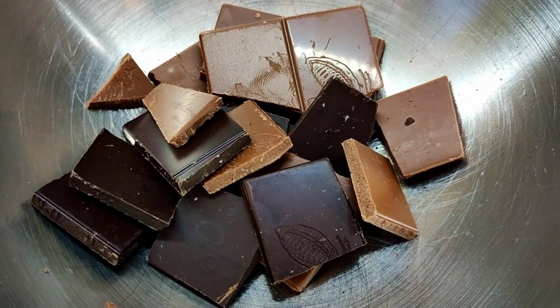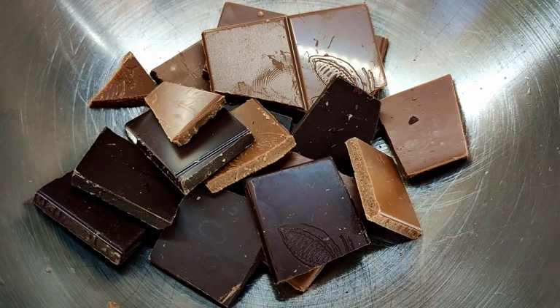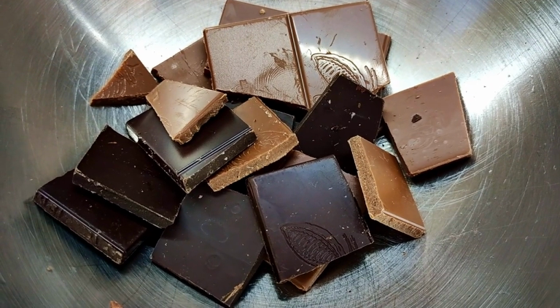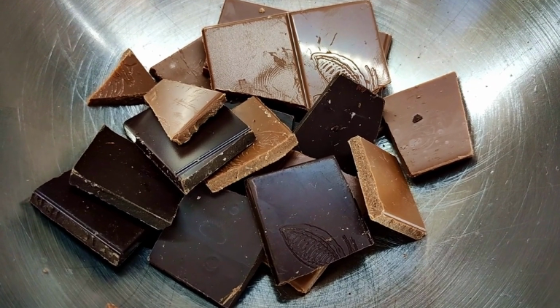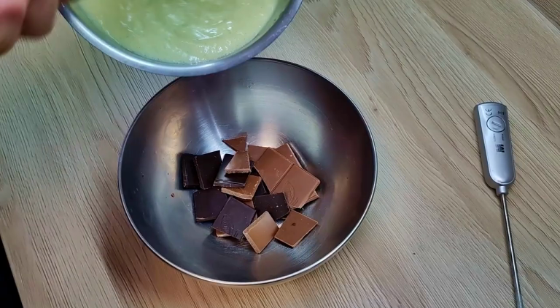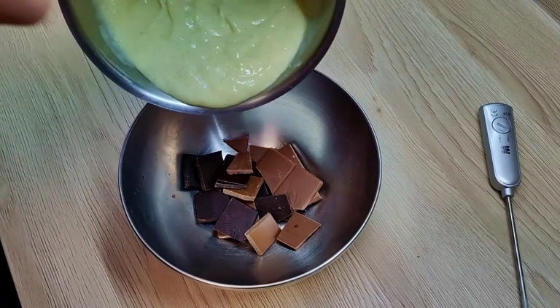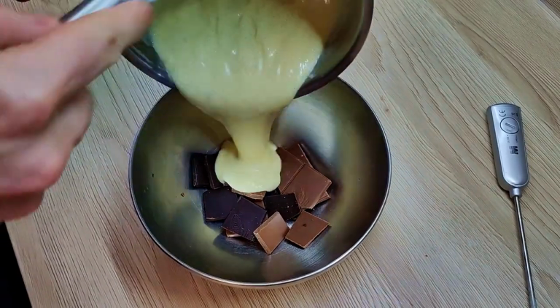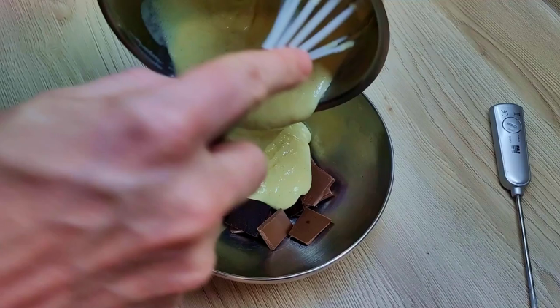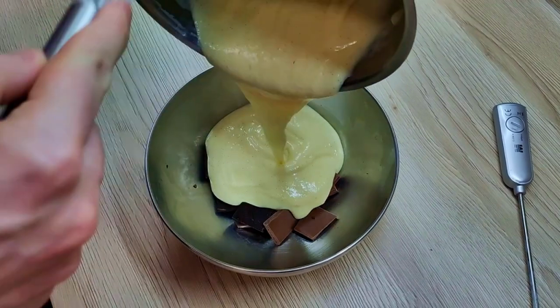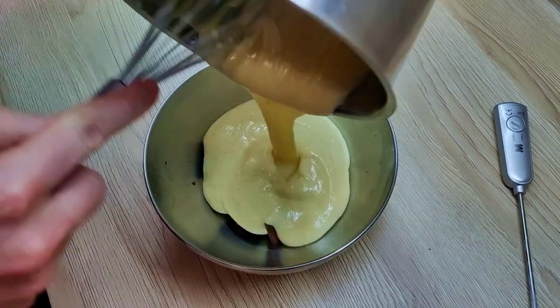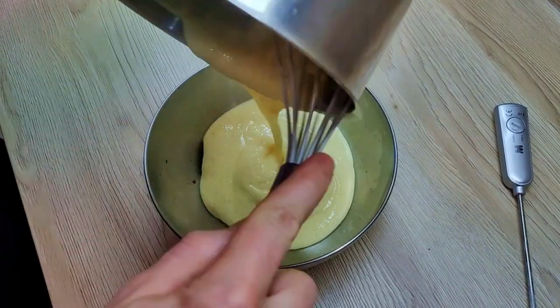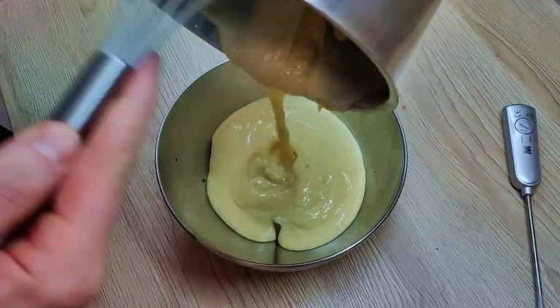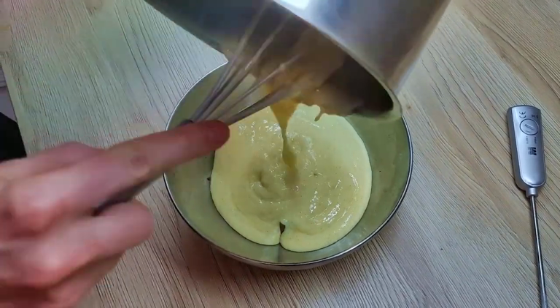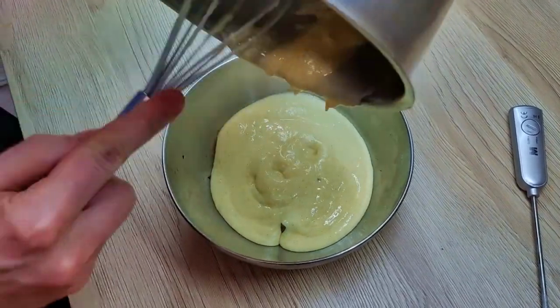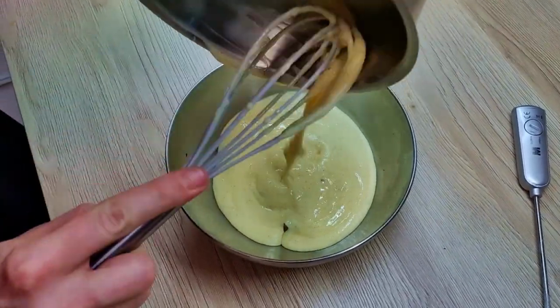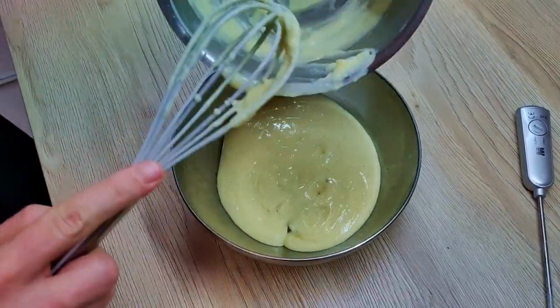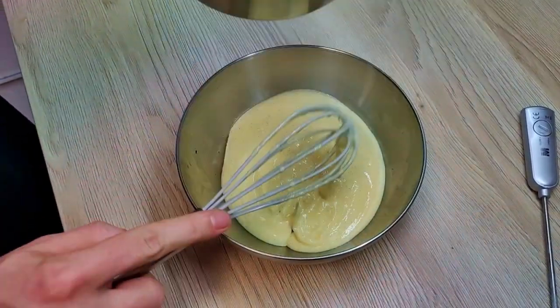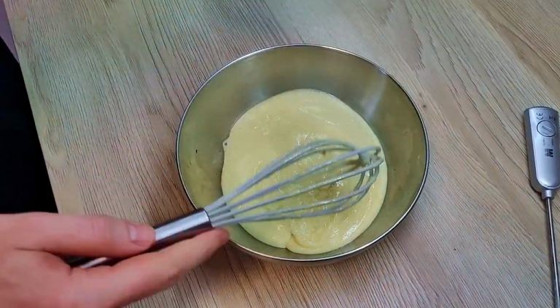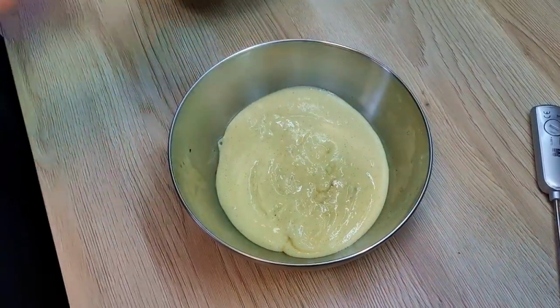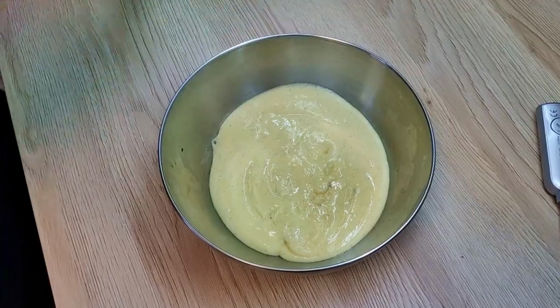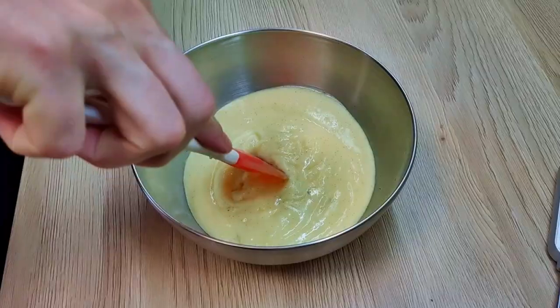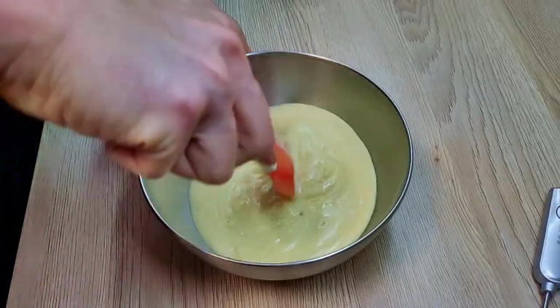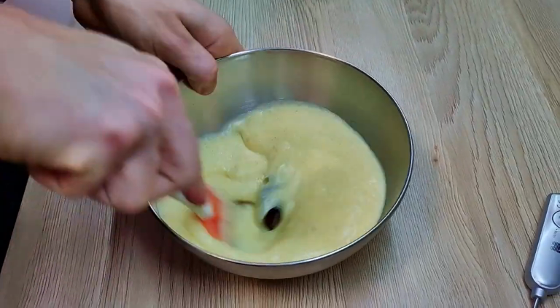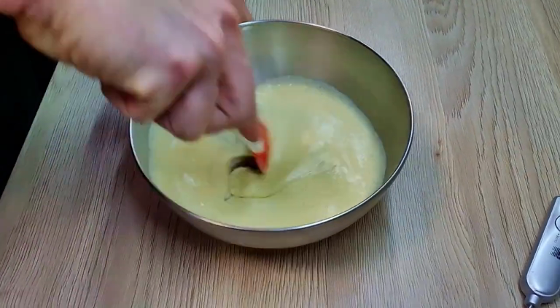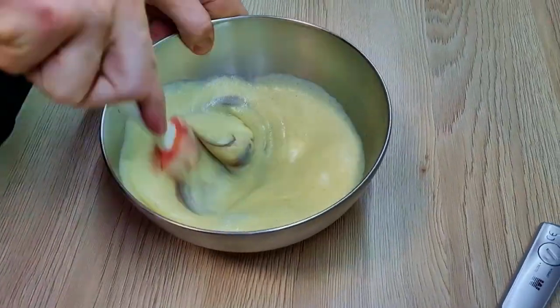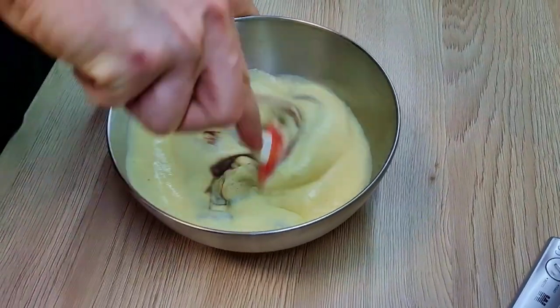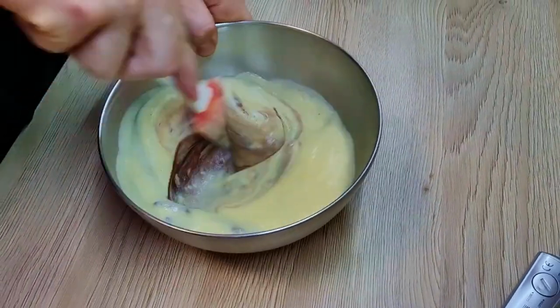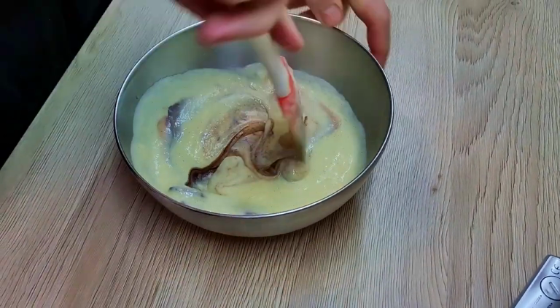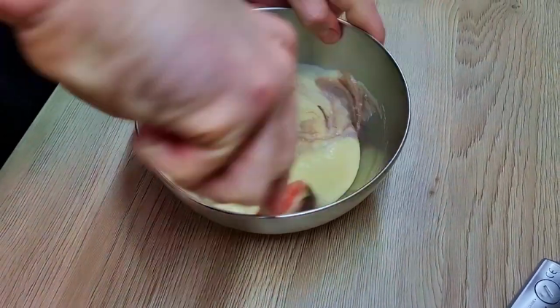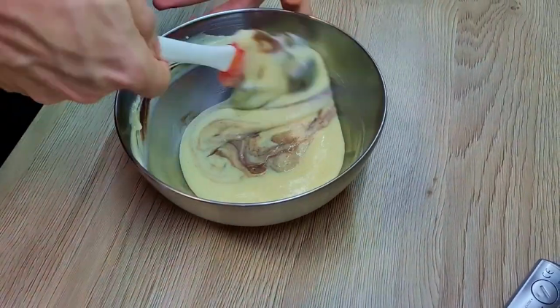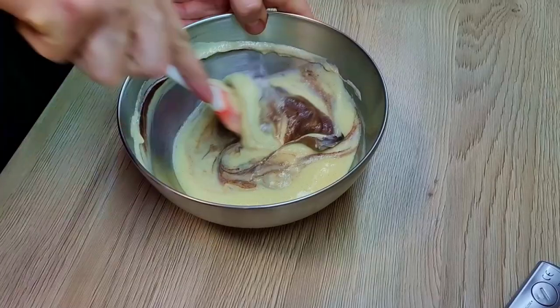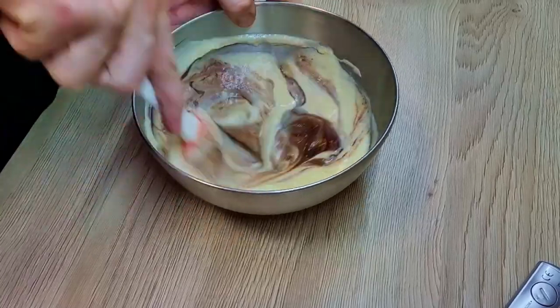And the last step is to mix it with the chocolate — first with a spatula a little bit, and then finish it with a hand blender.